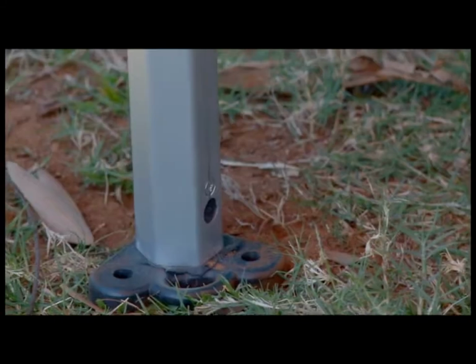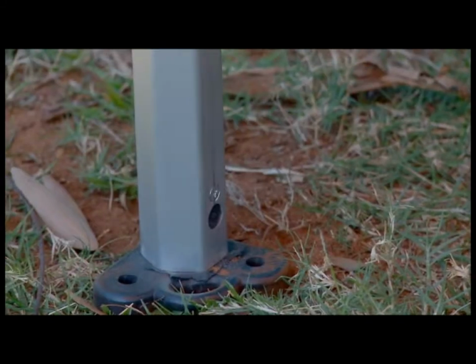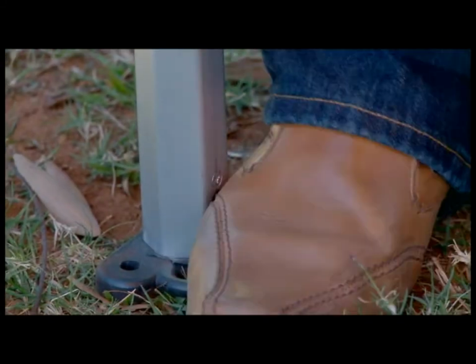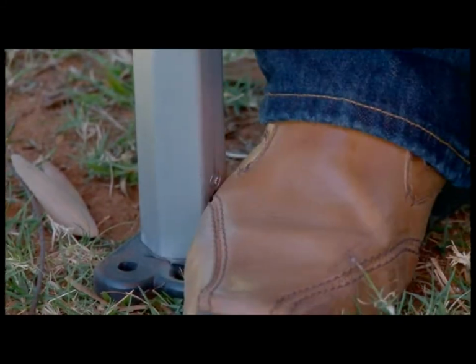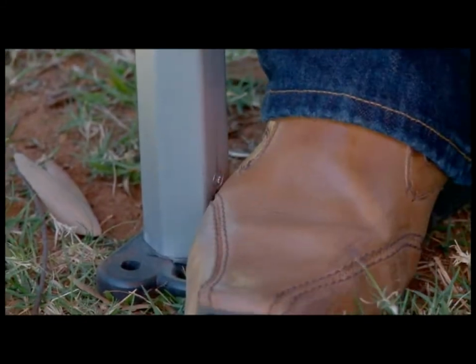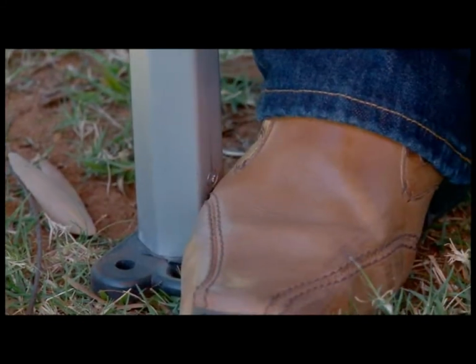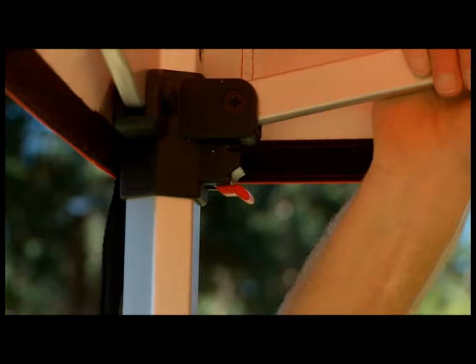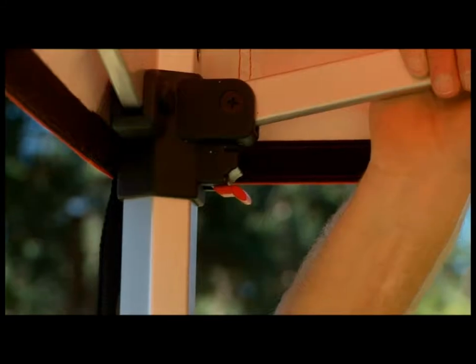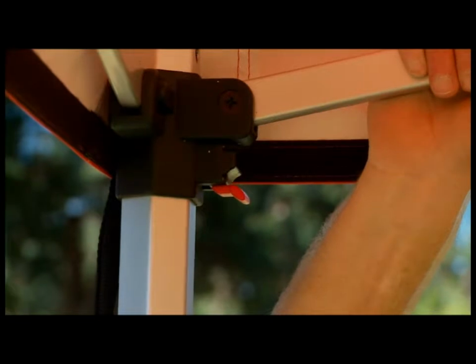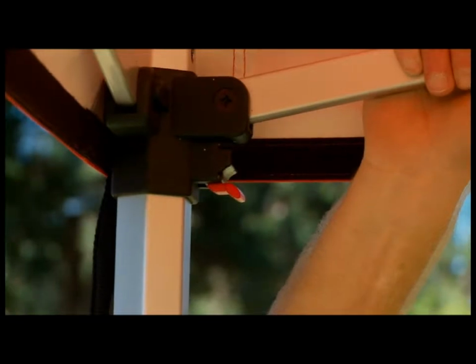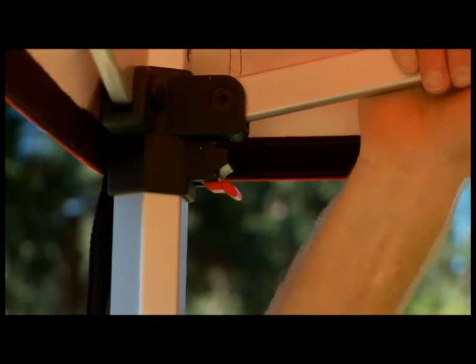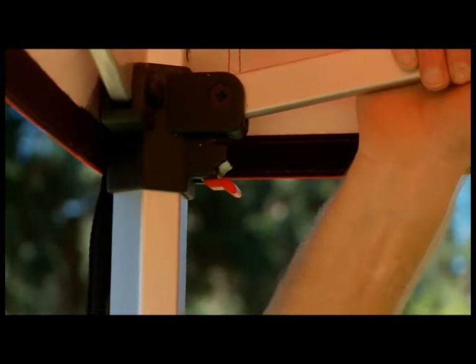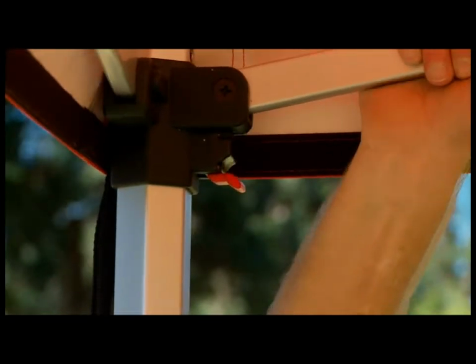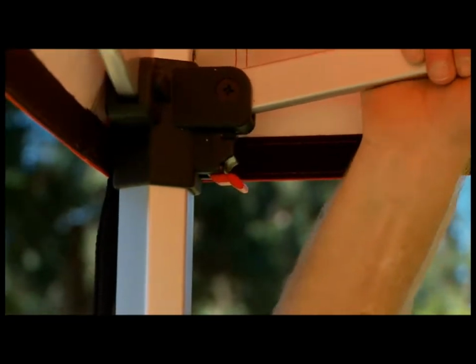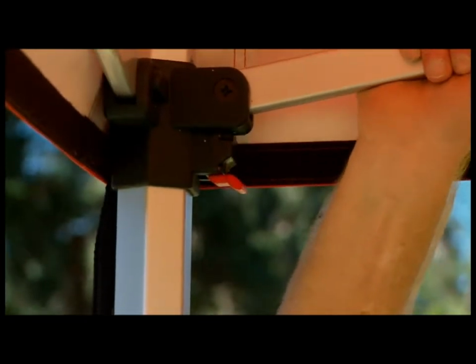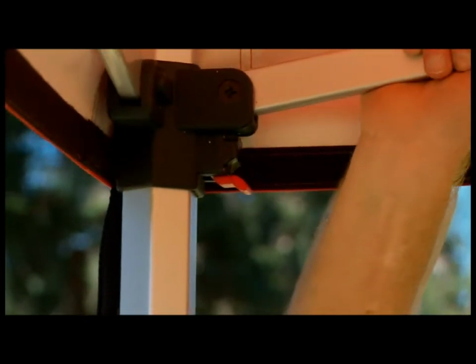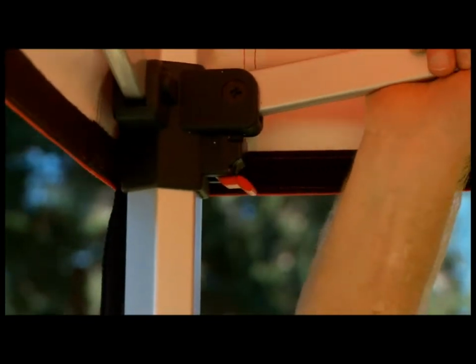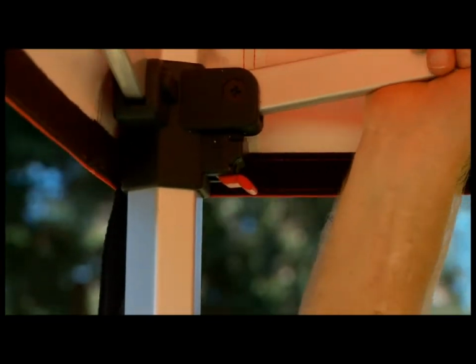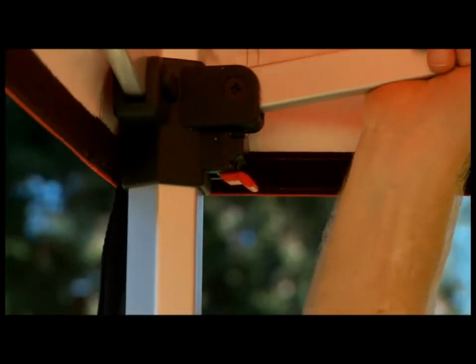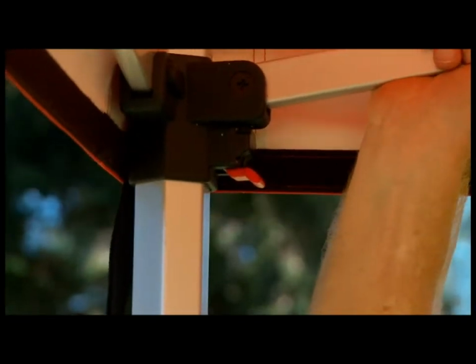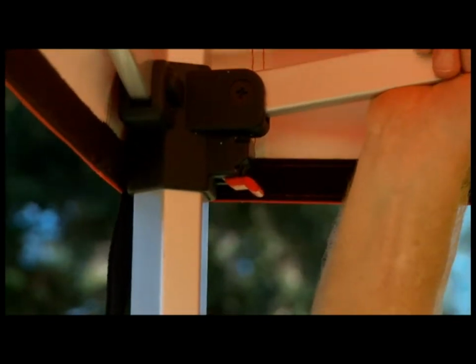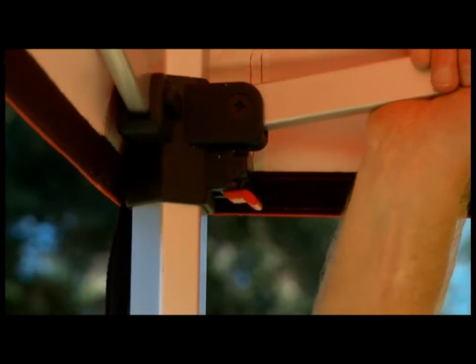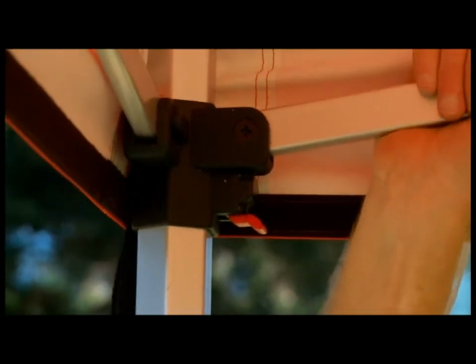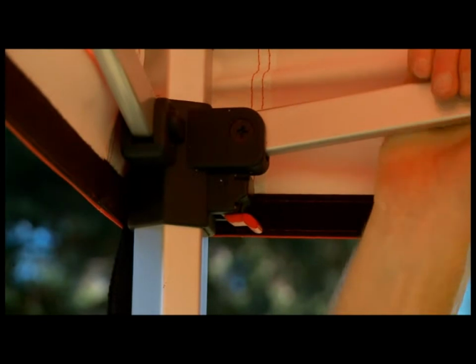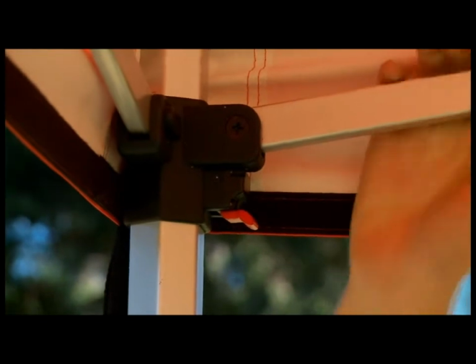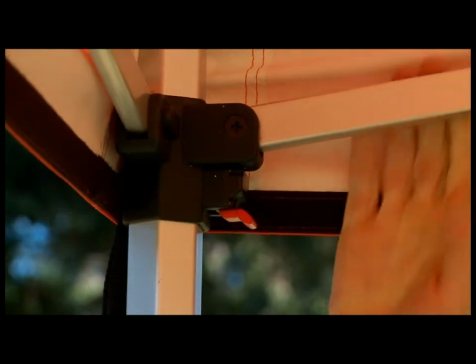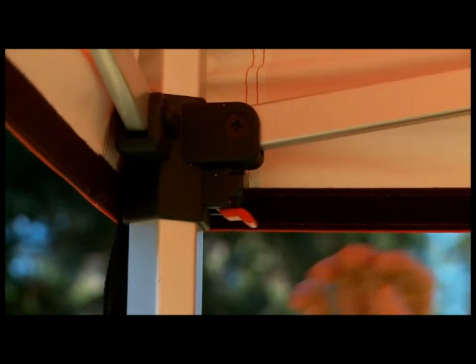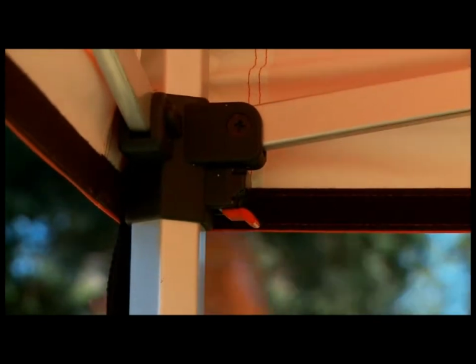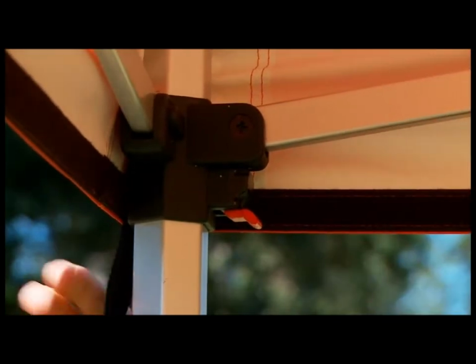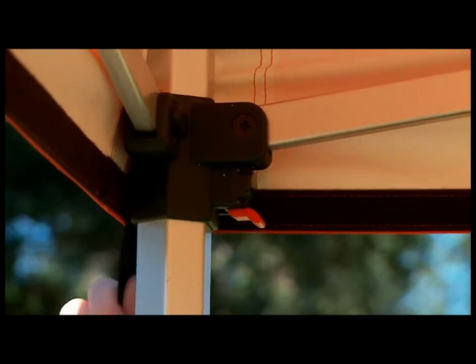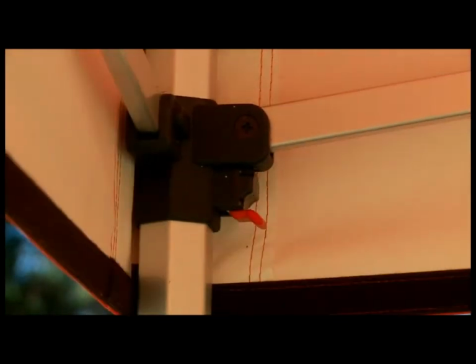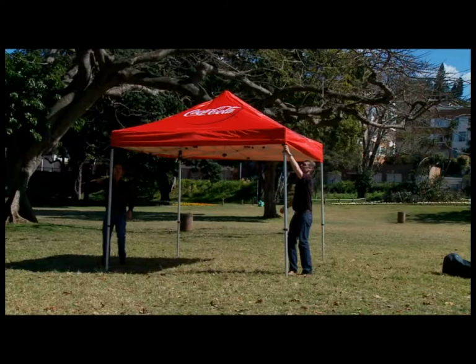Step inside with one foot on the base plate, push up on the 45 degree strut coming from the leg slider until the slider clicks into place. Repeat on all four legs.